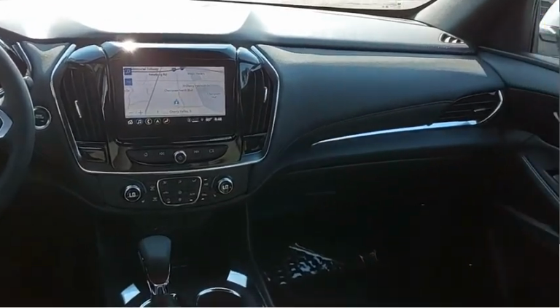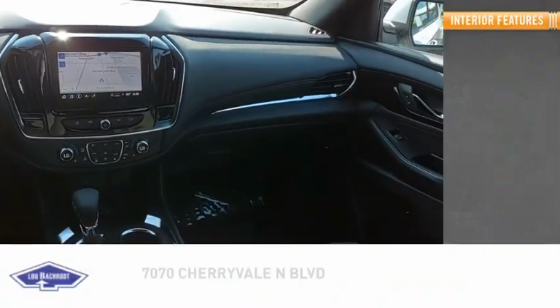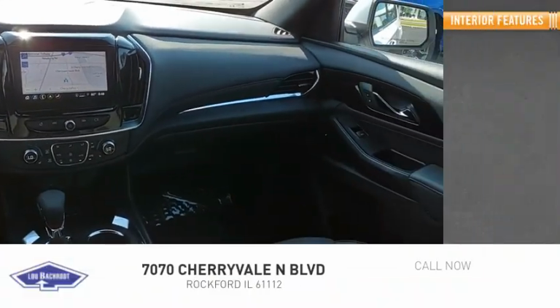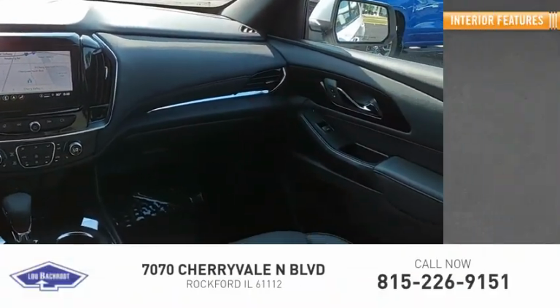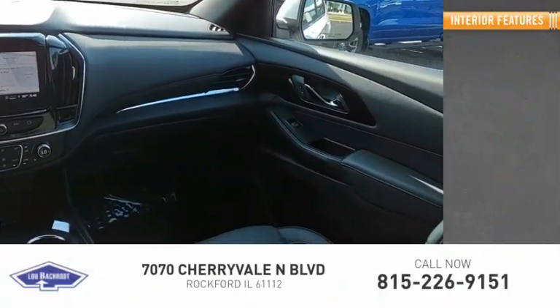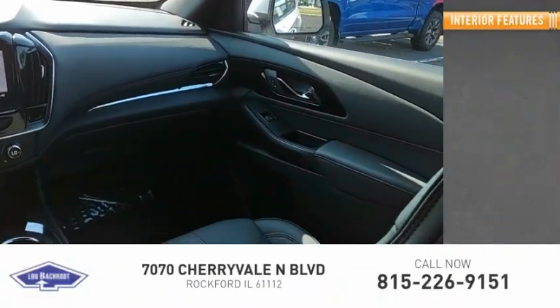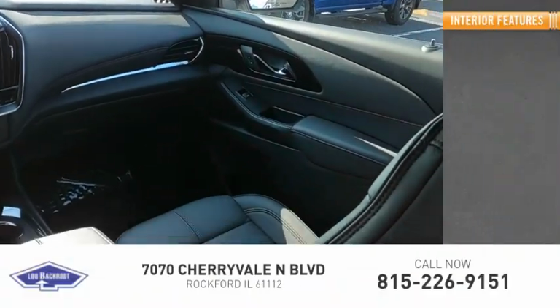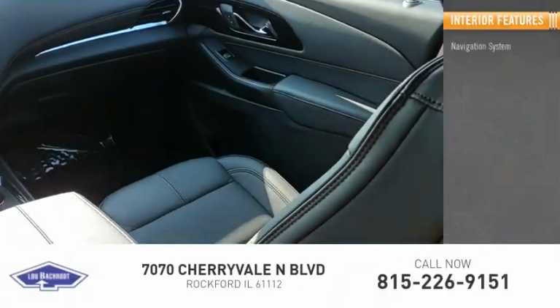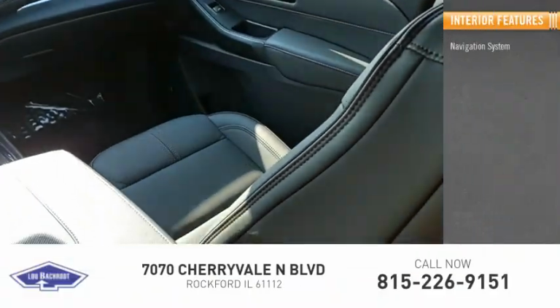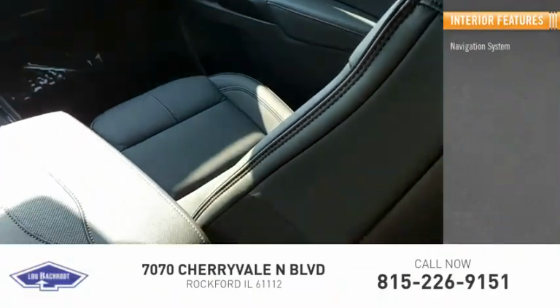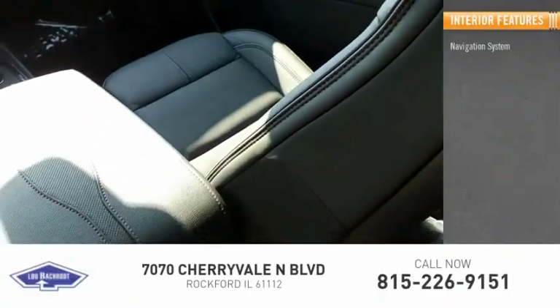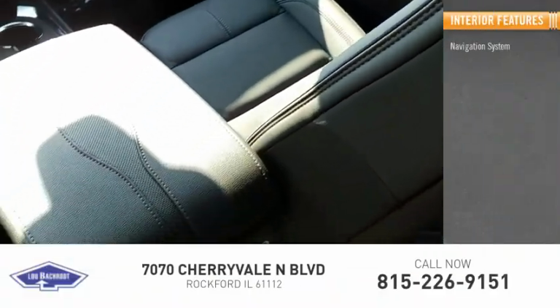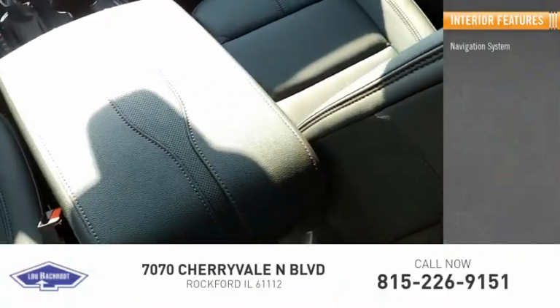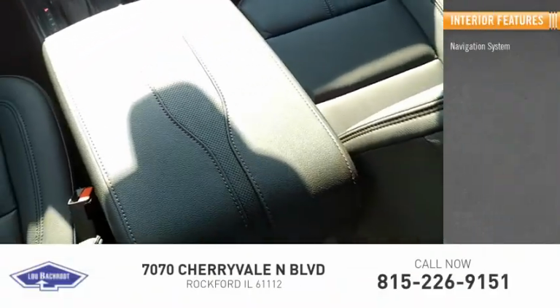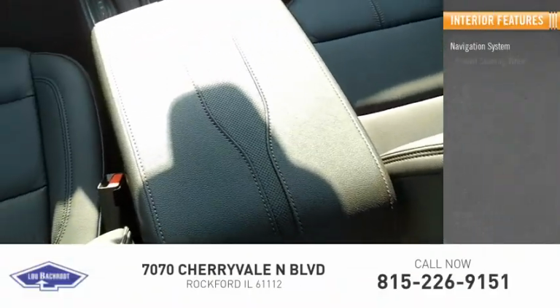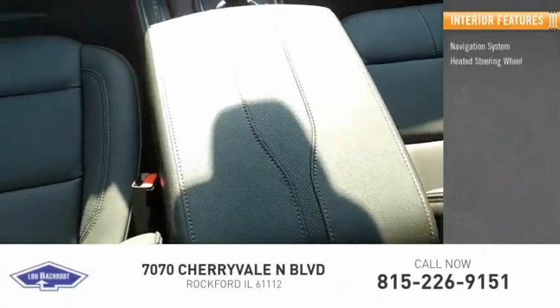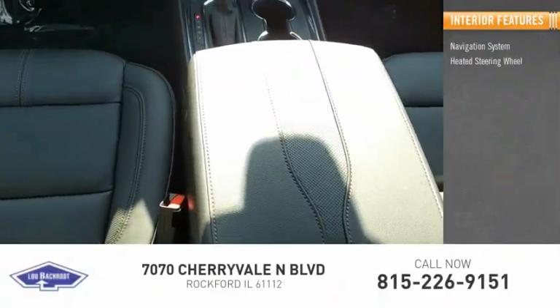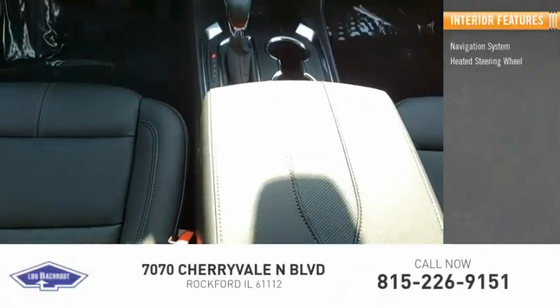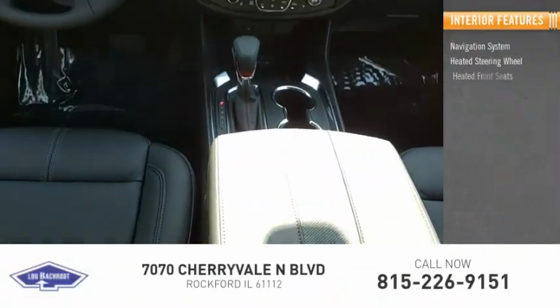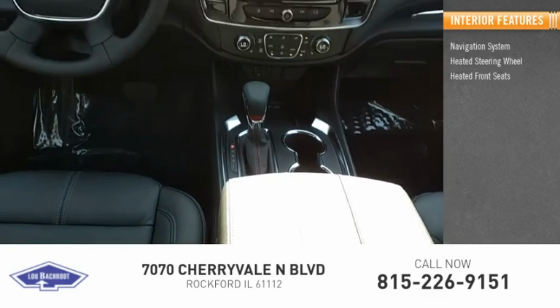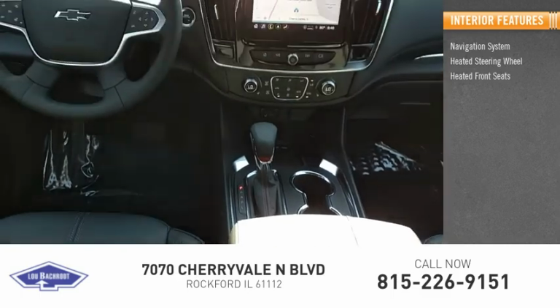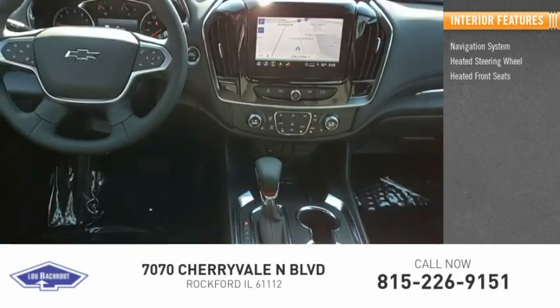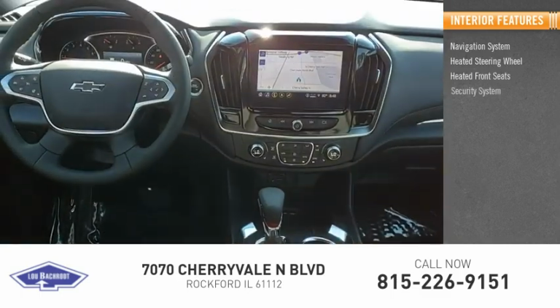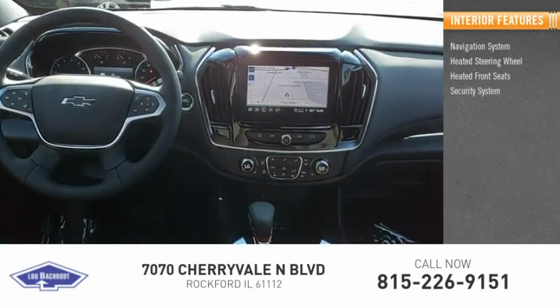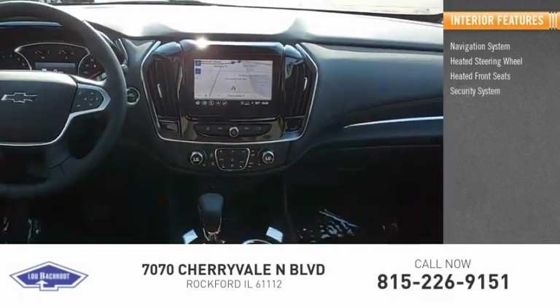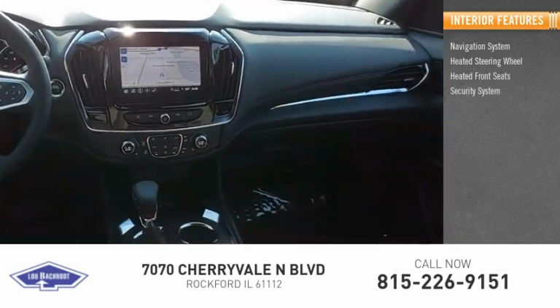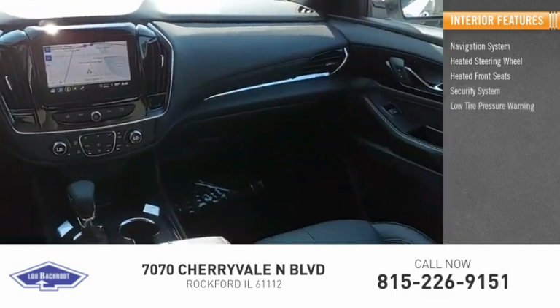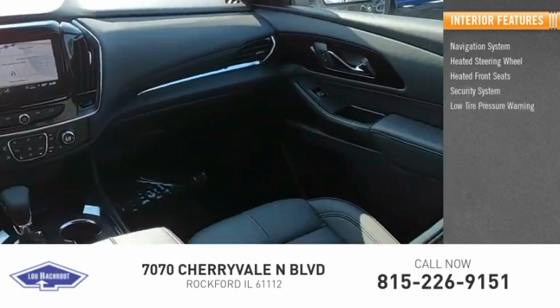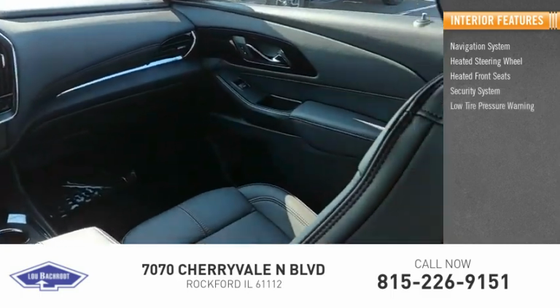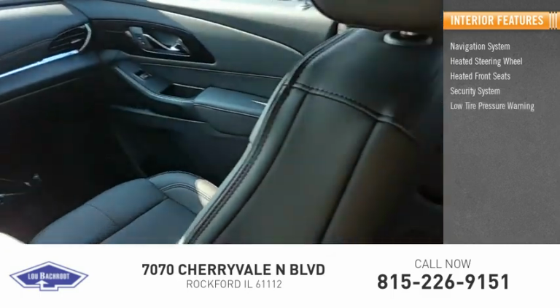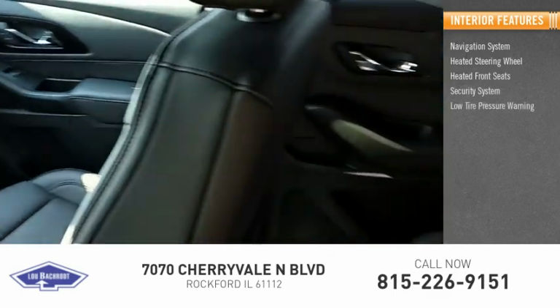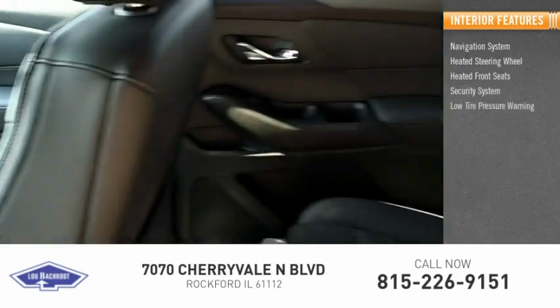Inside you'll find a navigation system, heated steering wheel, heated front seats, security system, and low tire pressure warning.